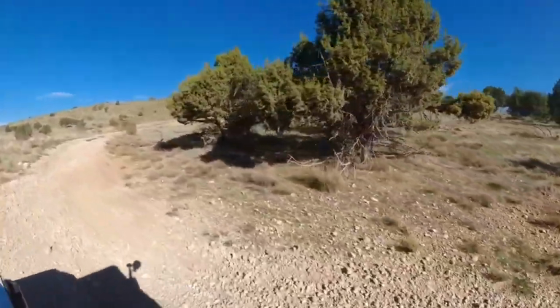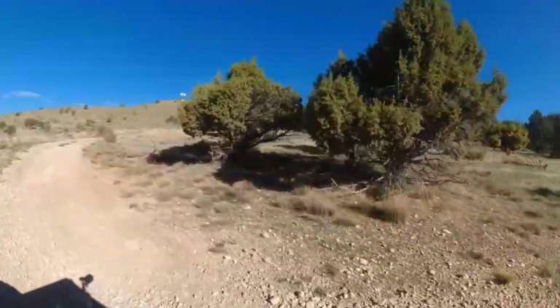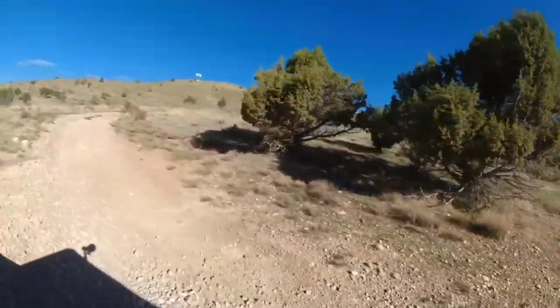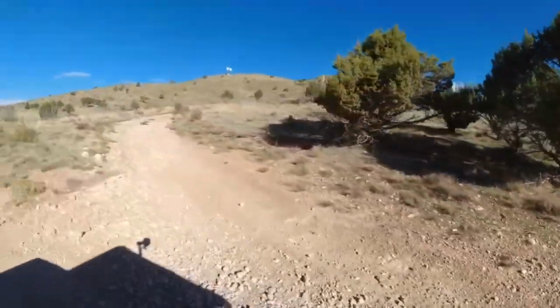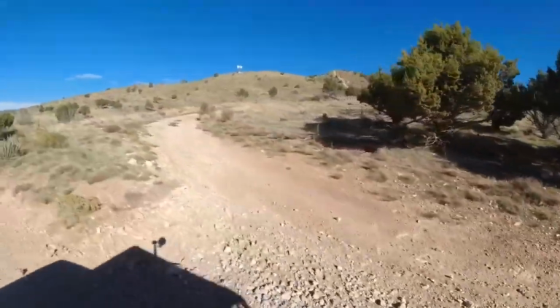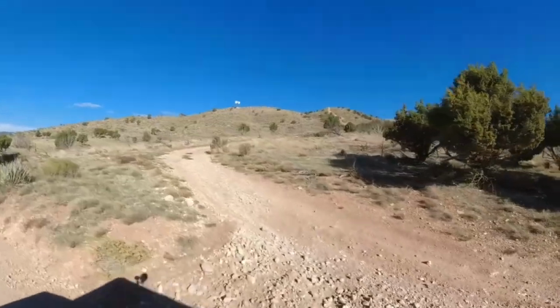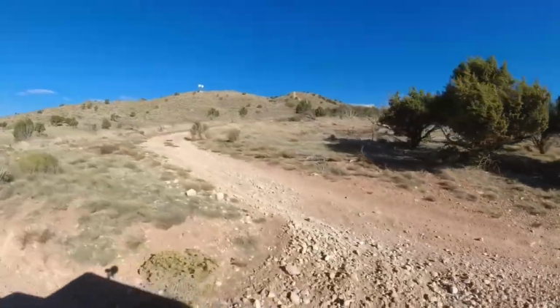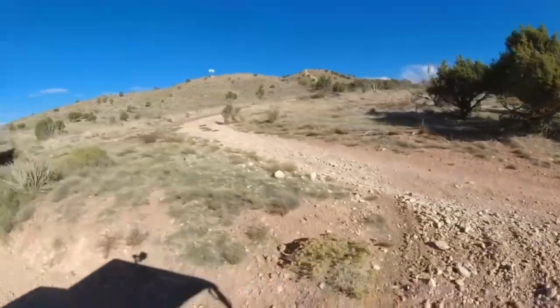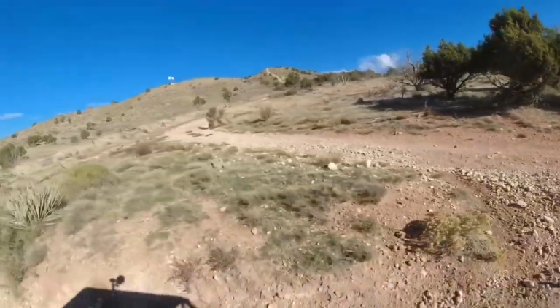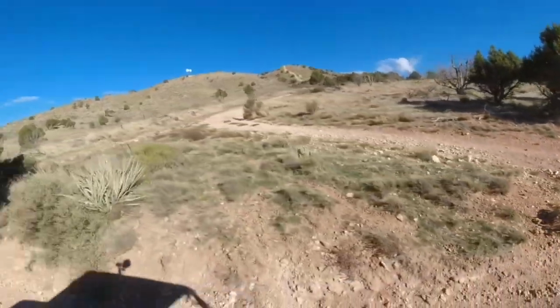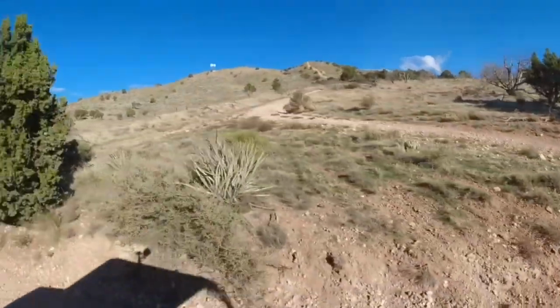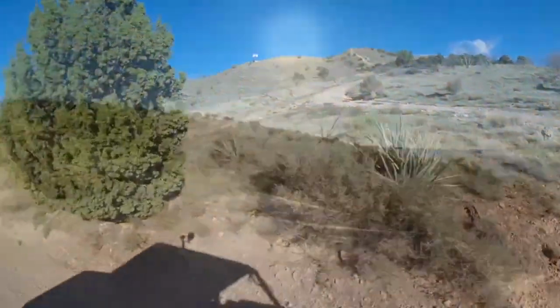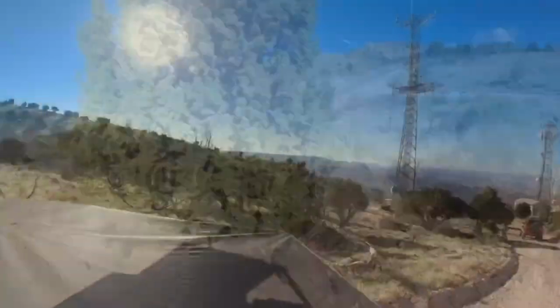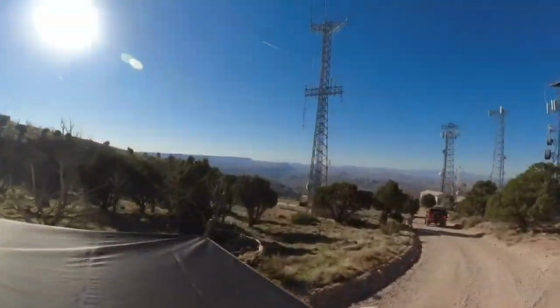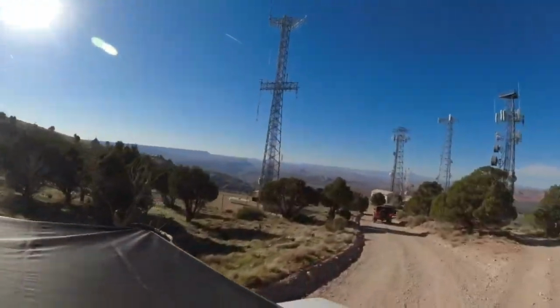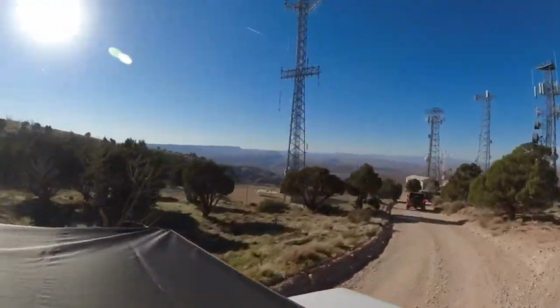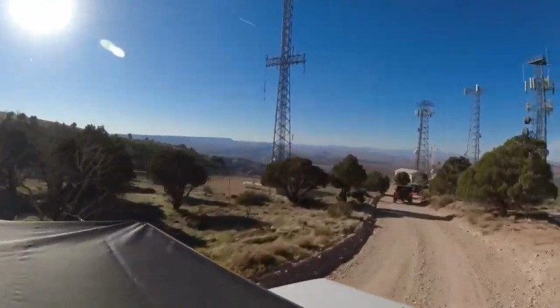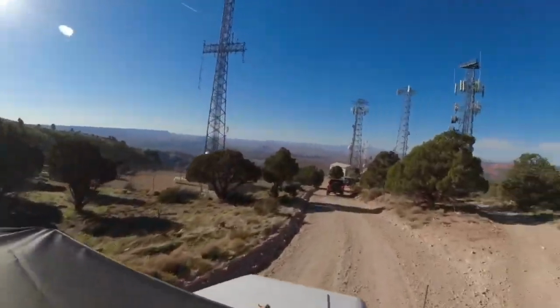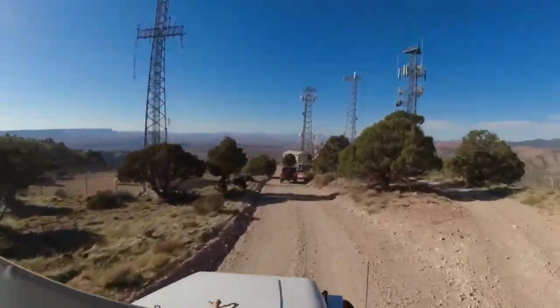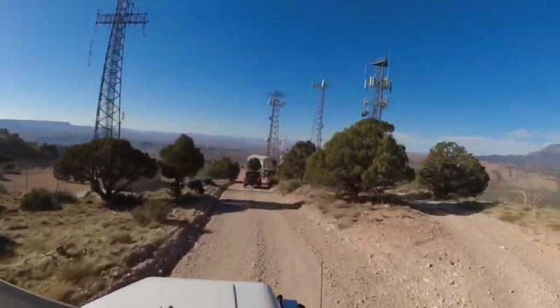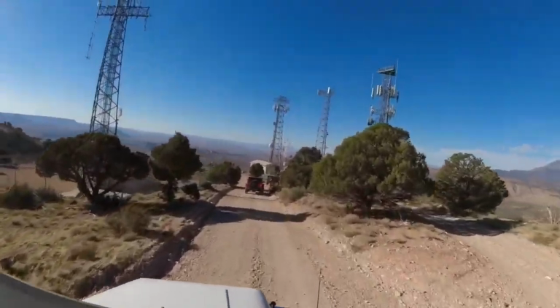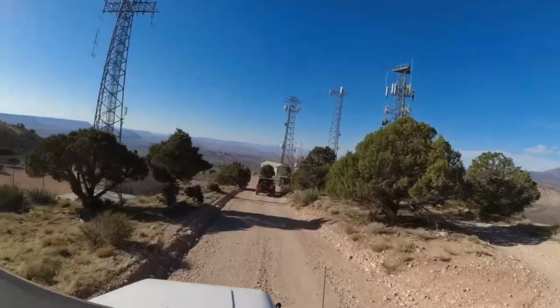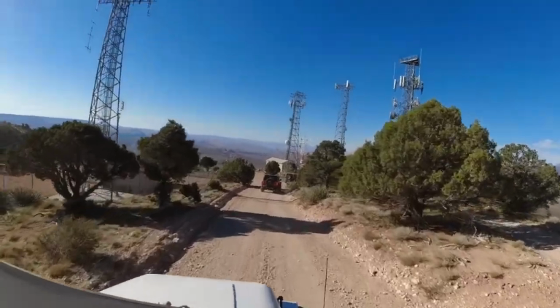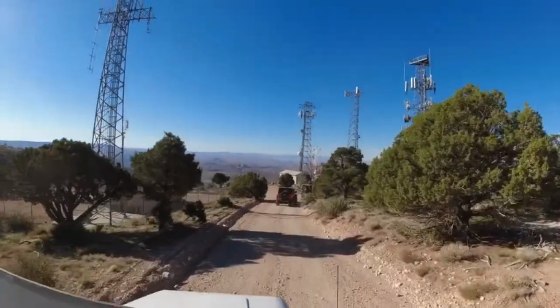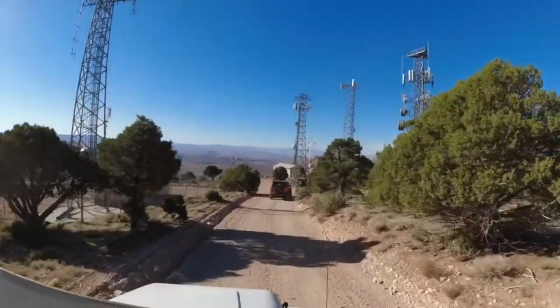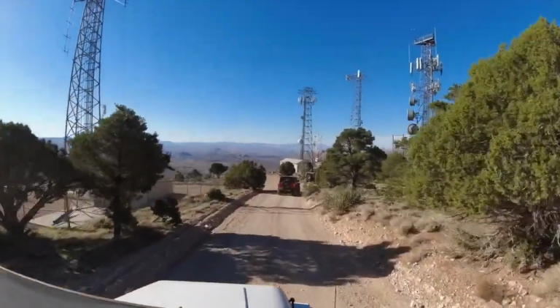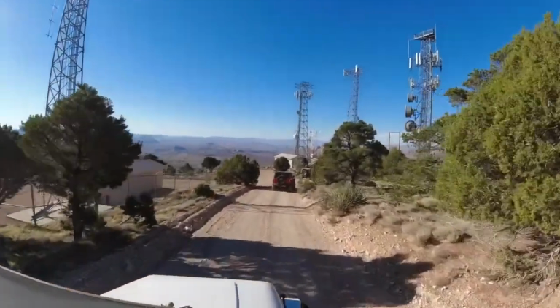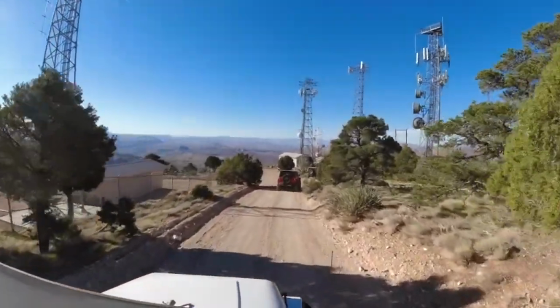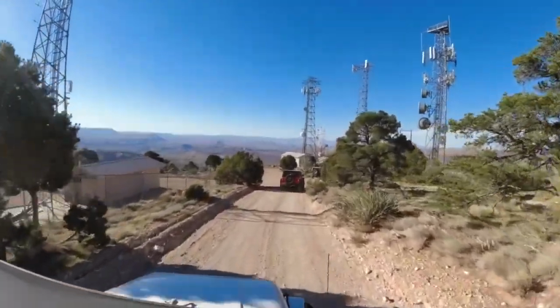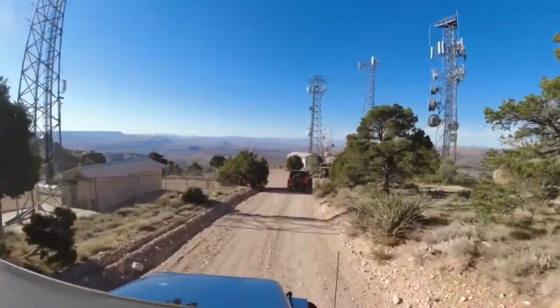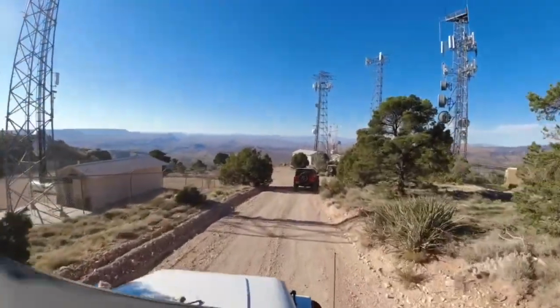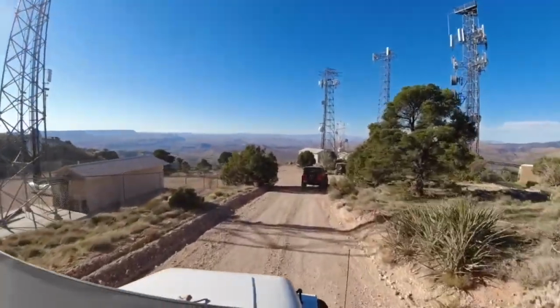The trip up to the towers is pretty cool. As you can see, the view is really great all the way around, so it's worth the trip.